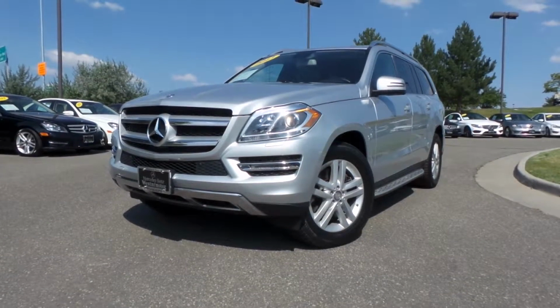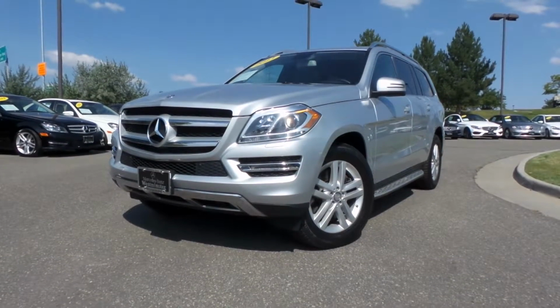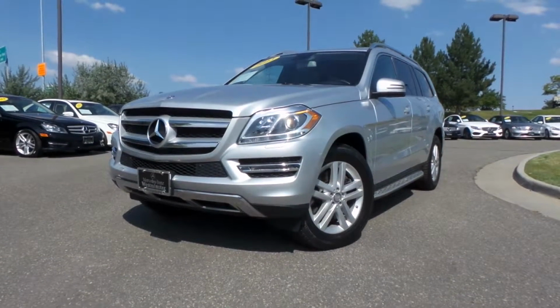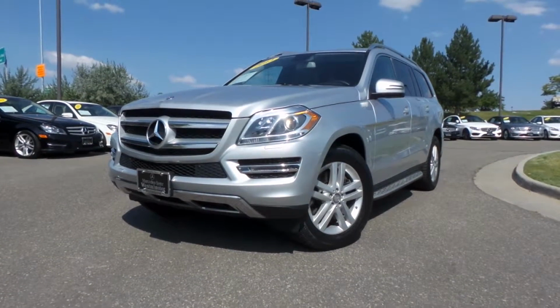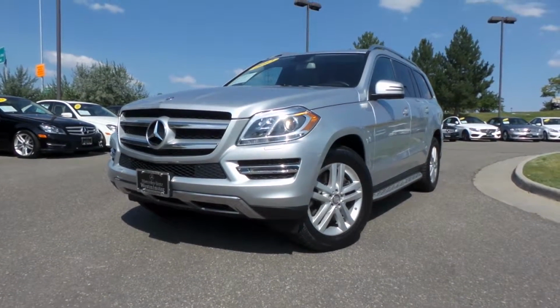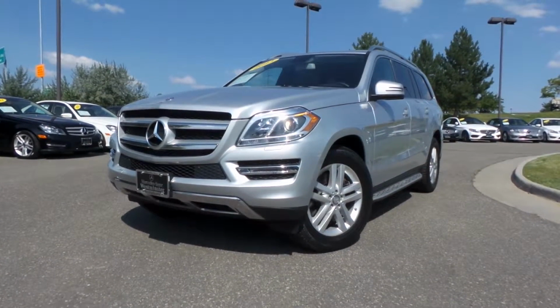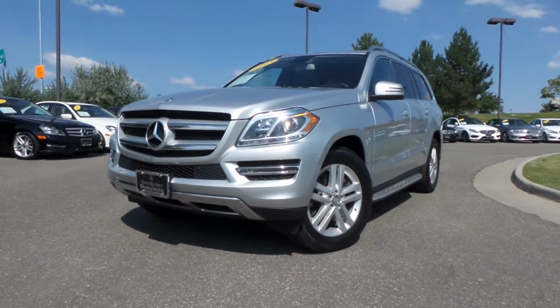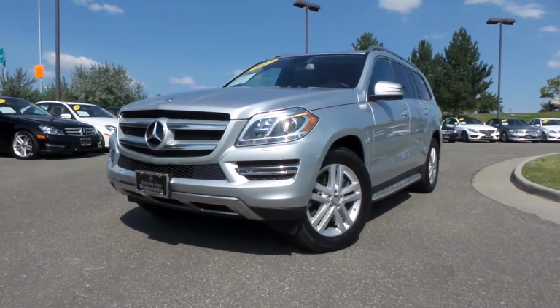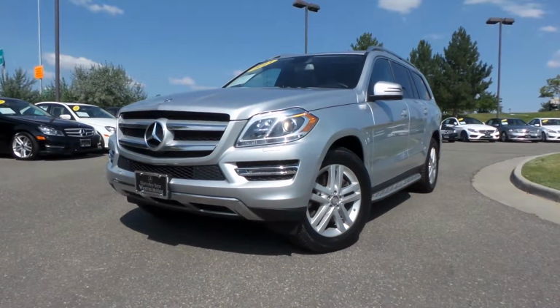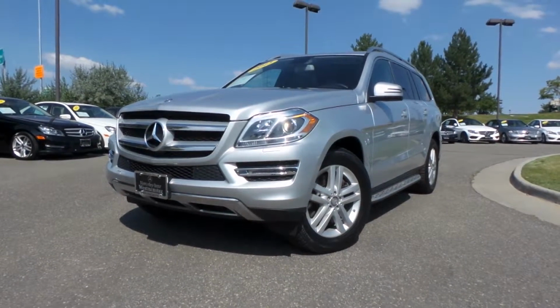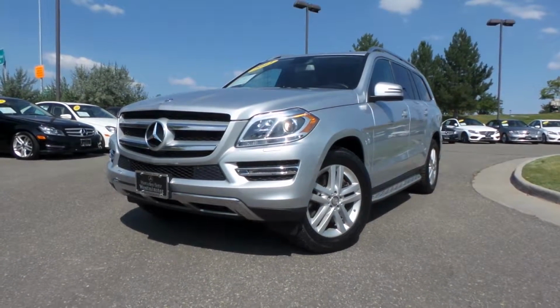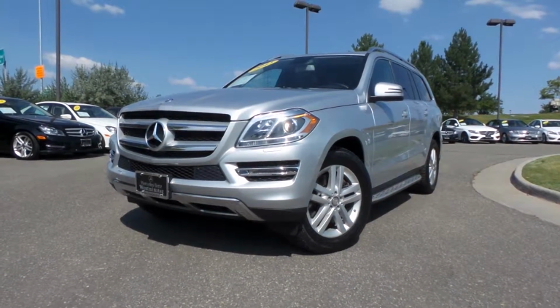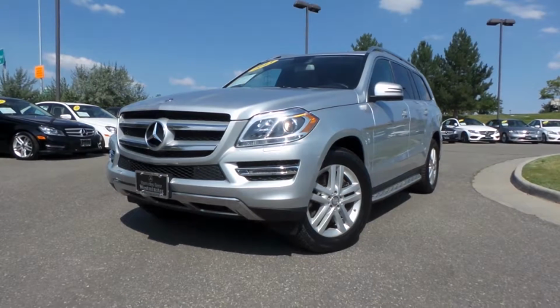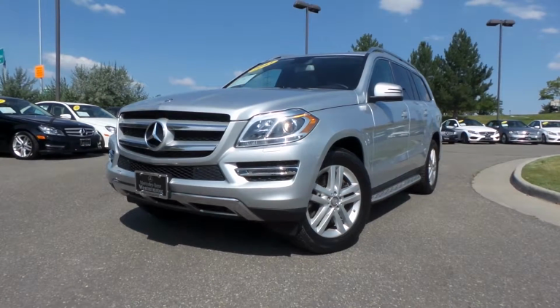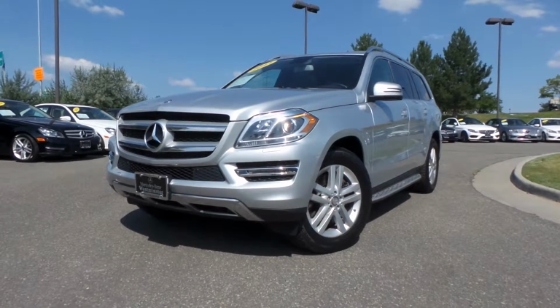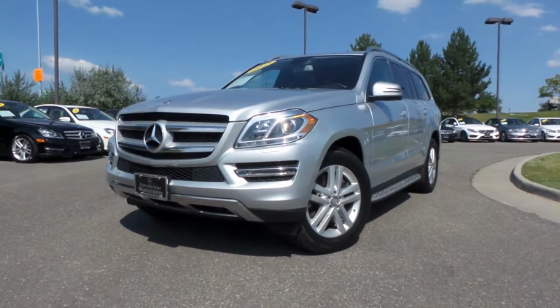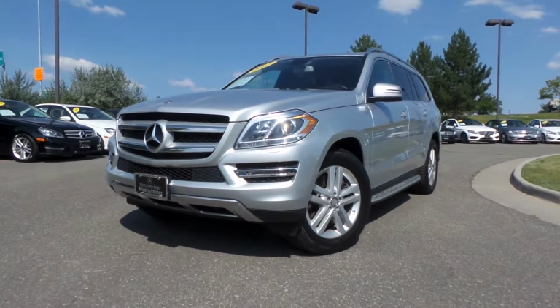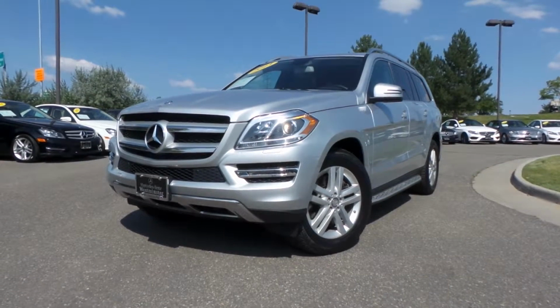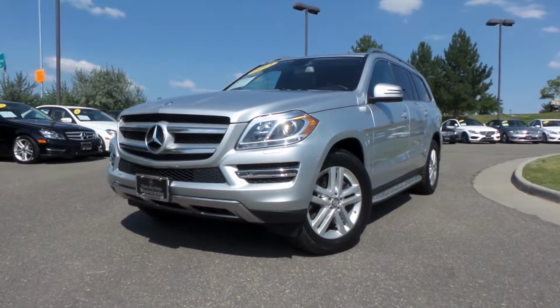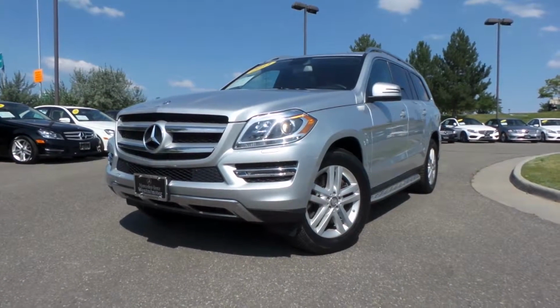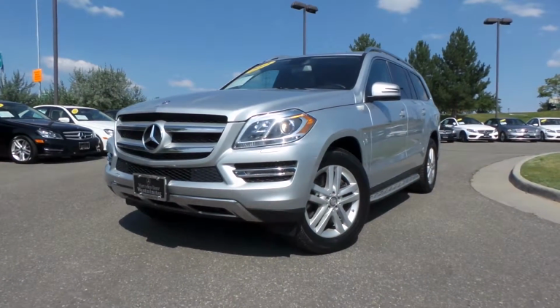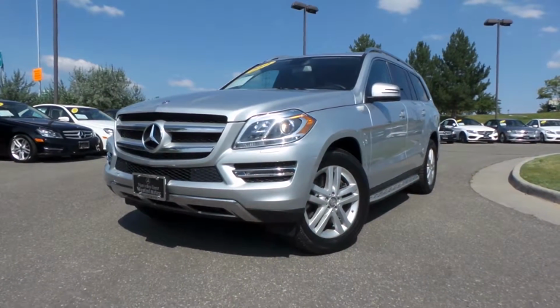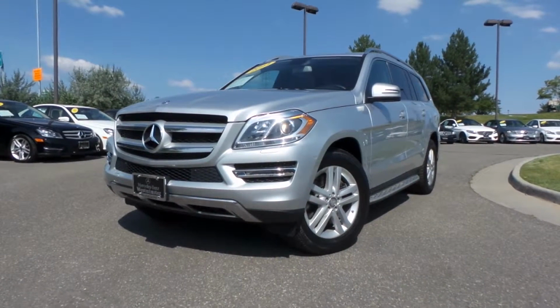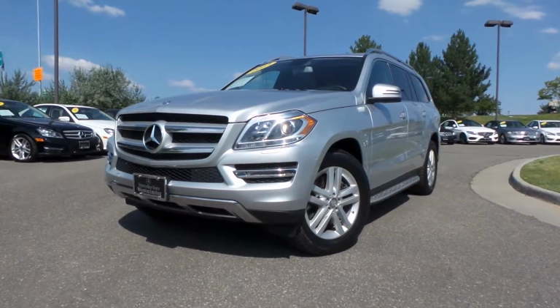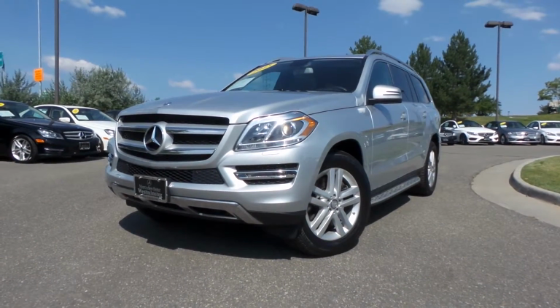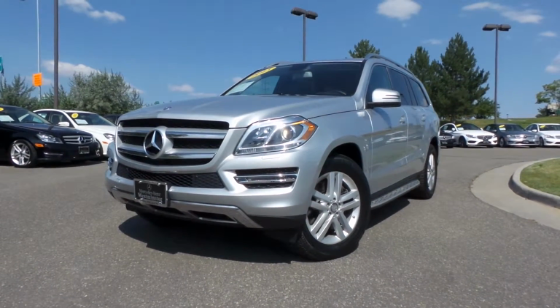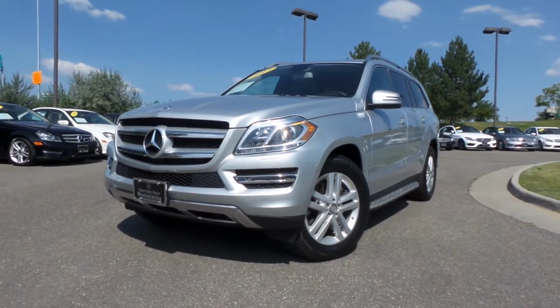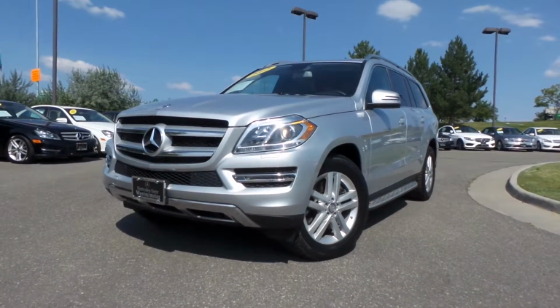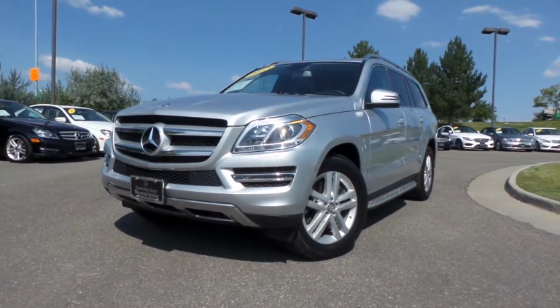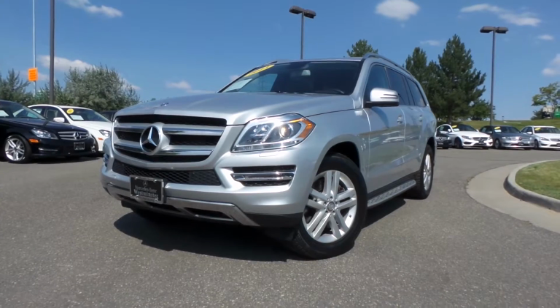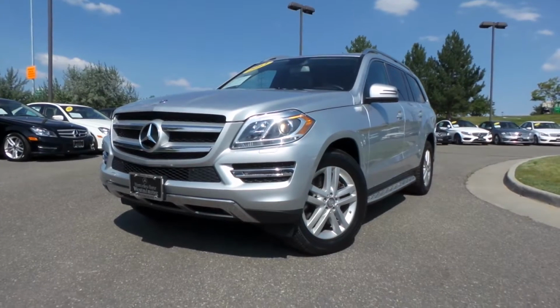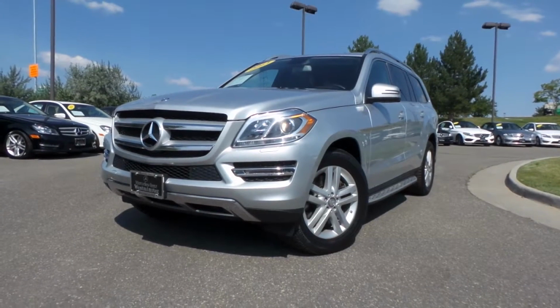Hey Sergio, good morning. This is Jeff McDowell from Mercedes-Benz of Westminster. I want to bring you this quick video tour on the certified pre-owned 2013 GL450.